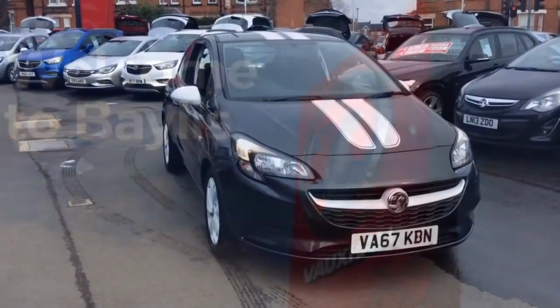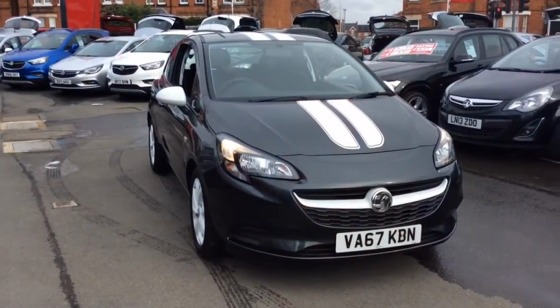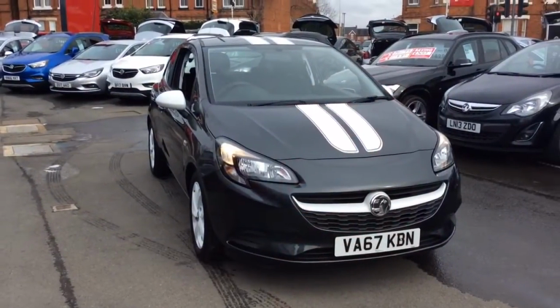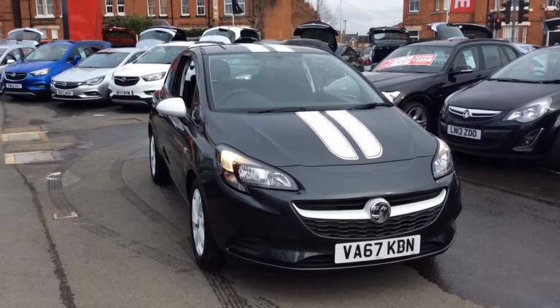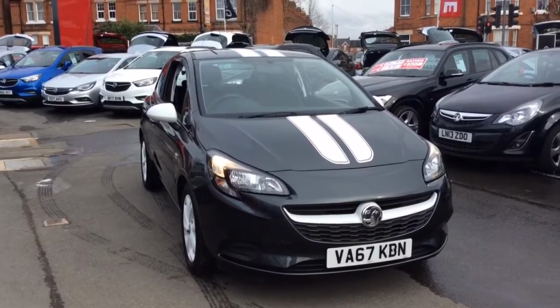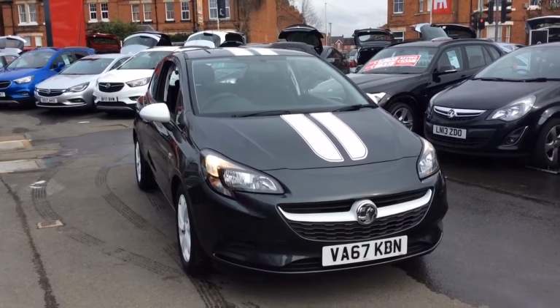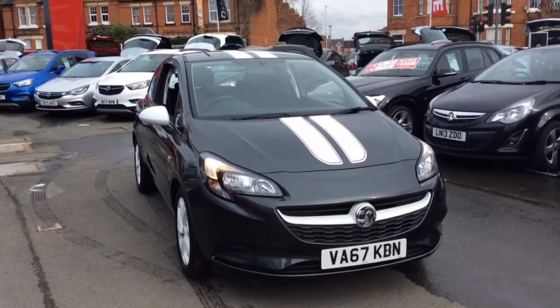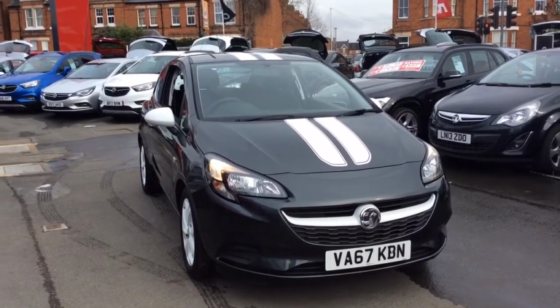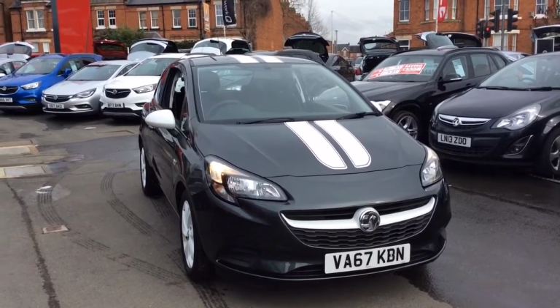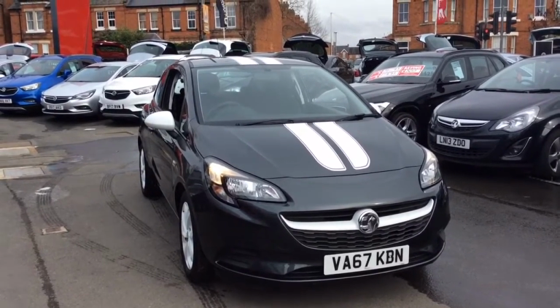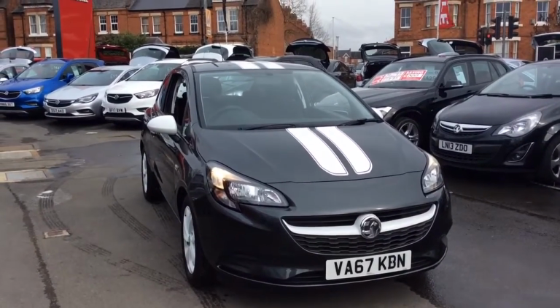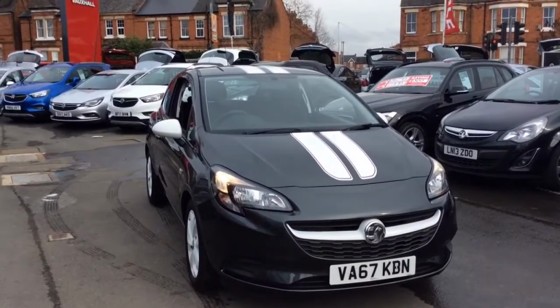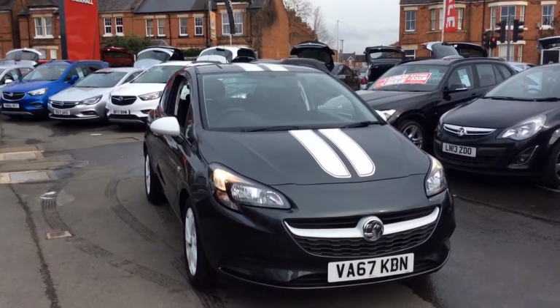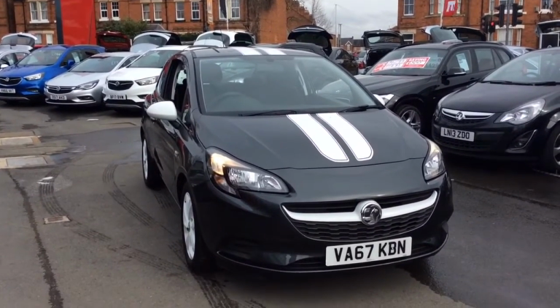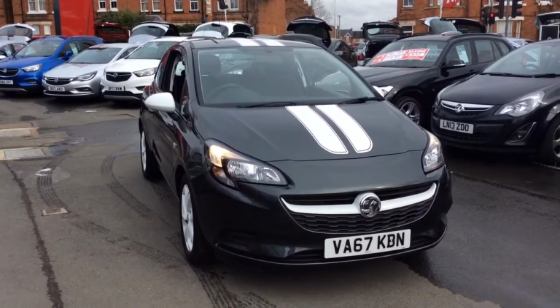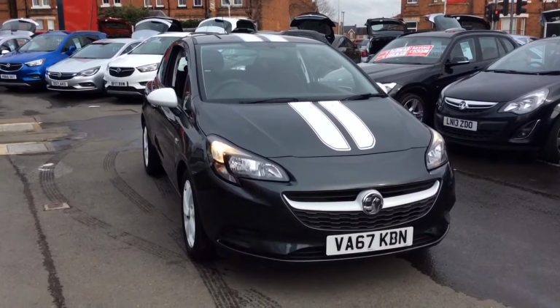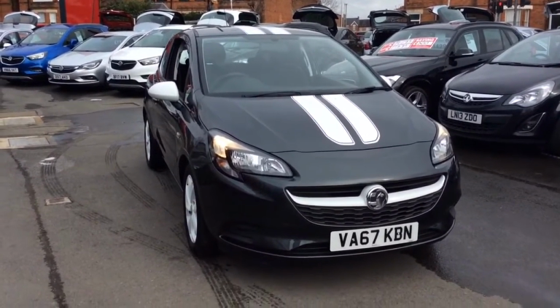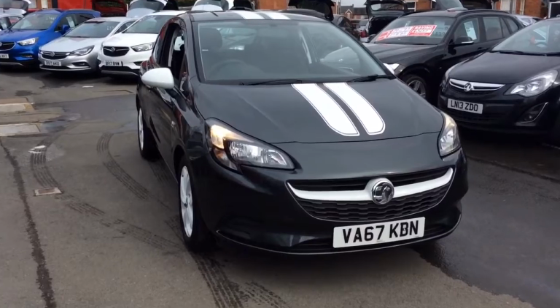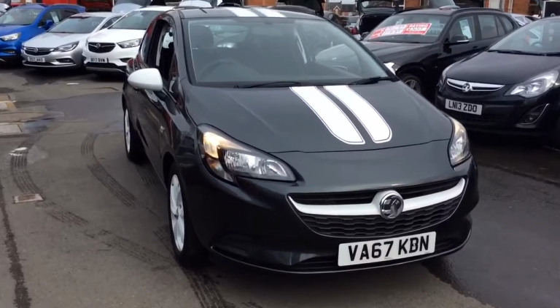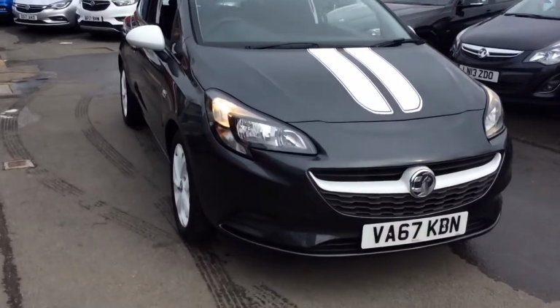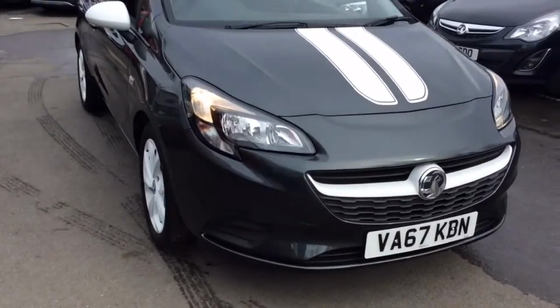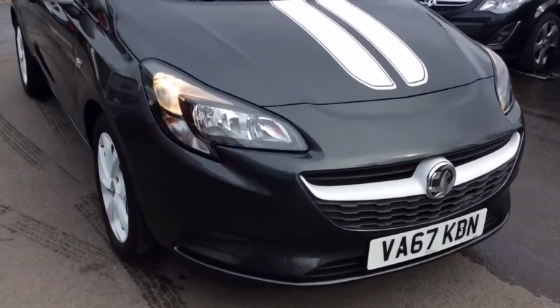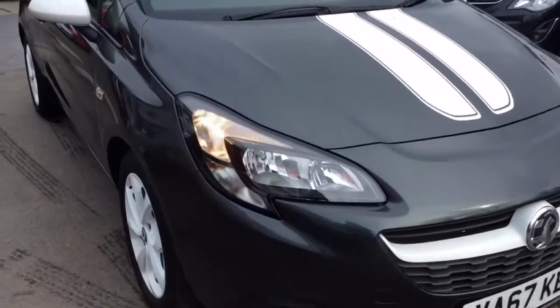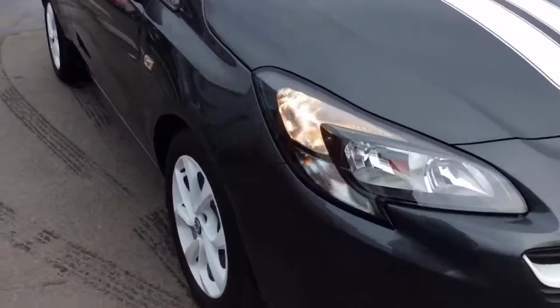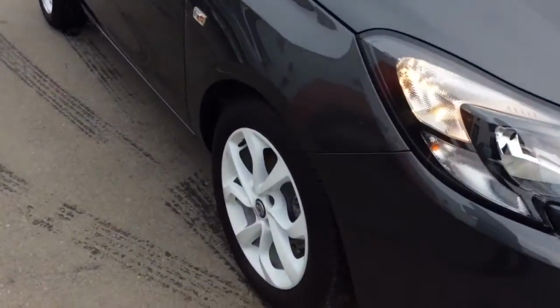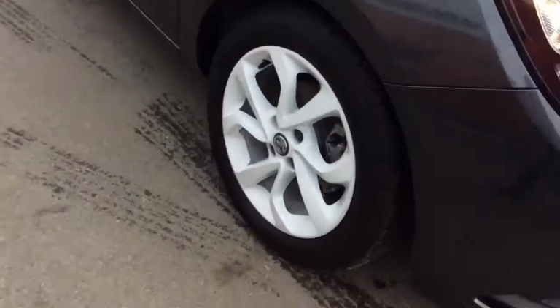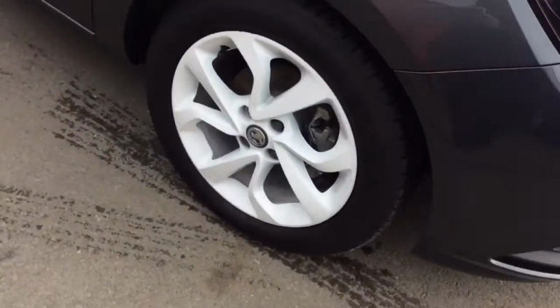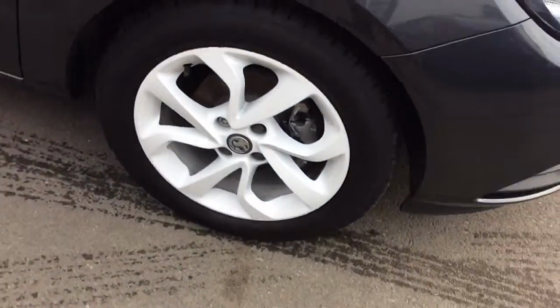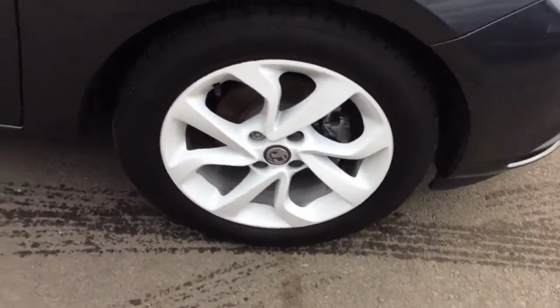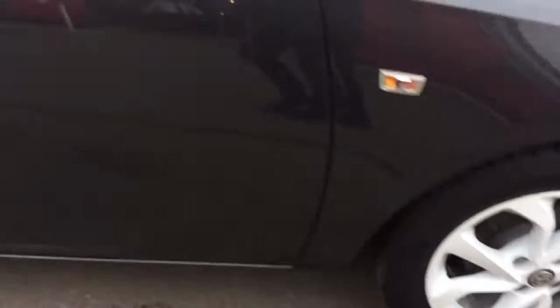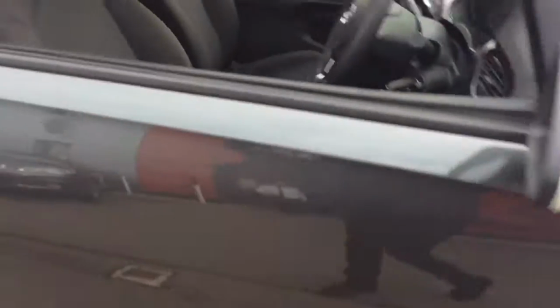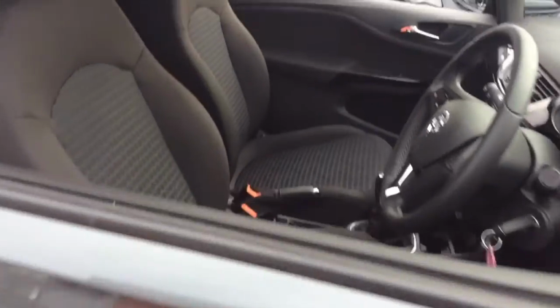Welcome to Bayless Vauxhall. Today we are viewing a Network Q Approved 67-plate 1.4-litre Vauxhall Corsa Sting. This vehicle is finished in grey and comes with daytime running lights as well as white alloy wheels.